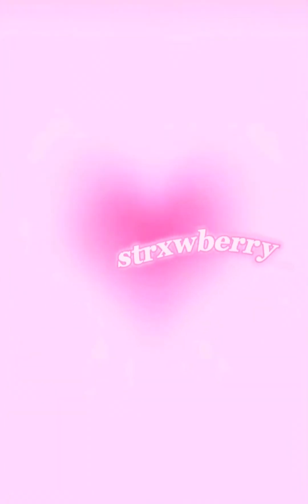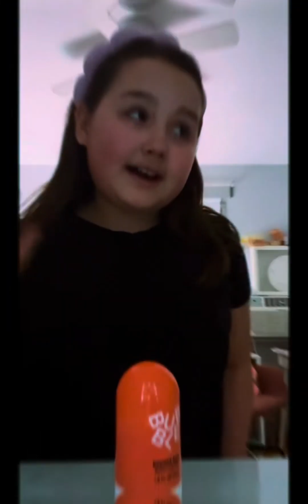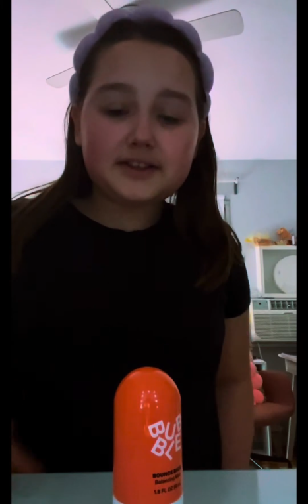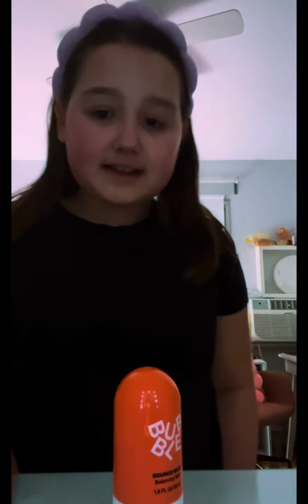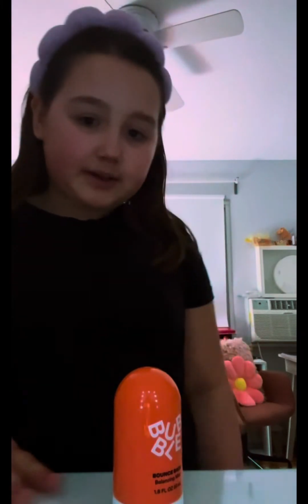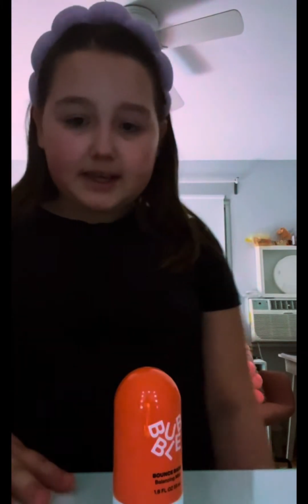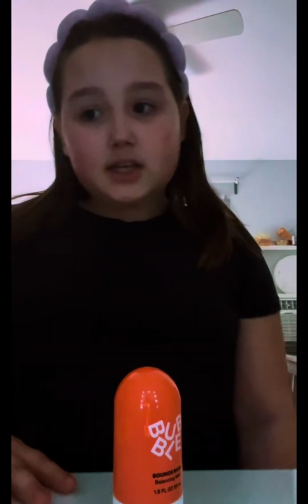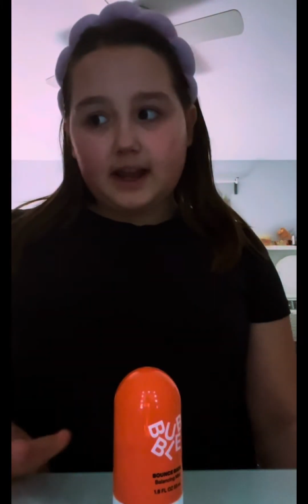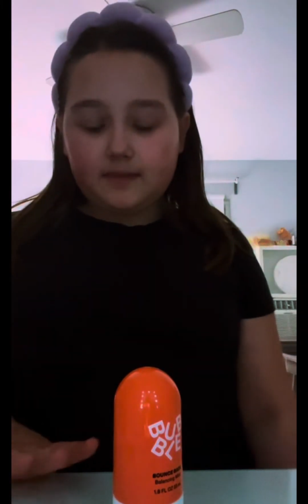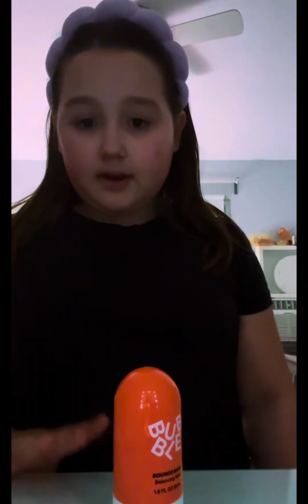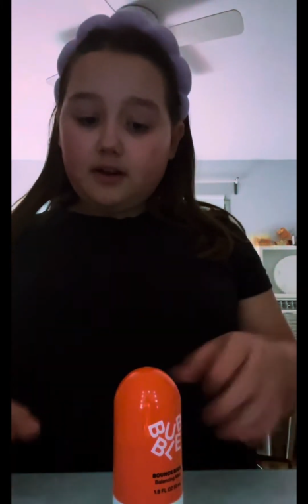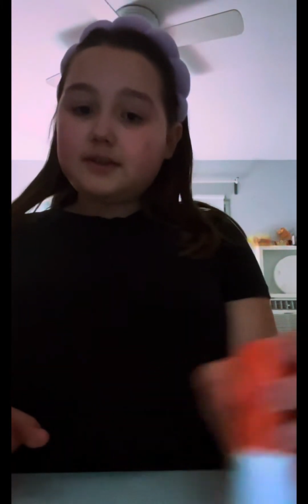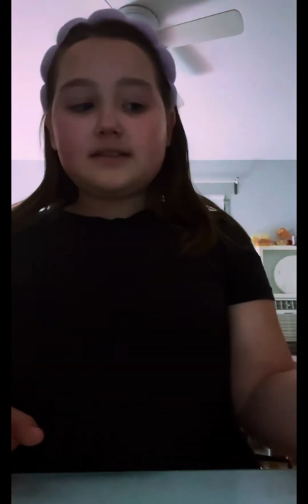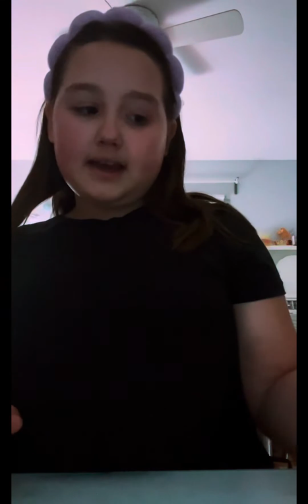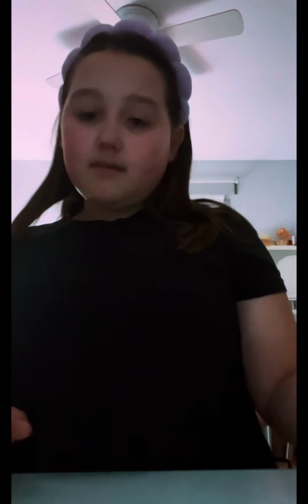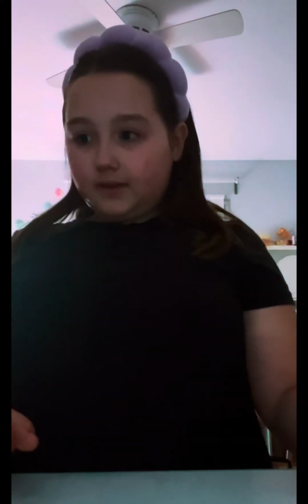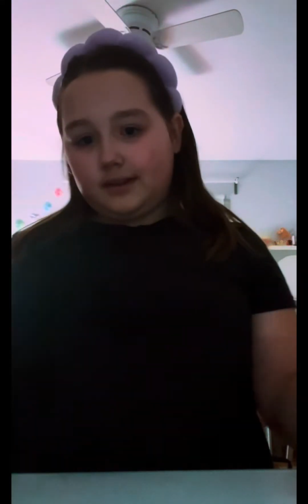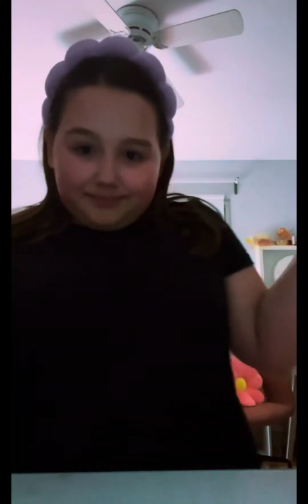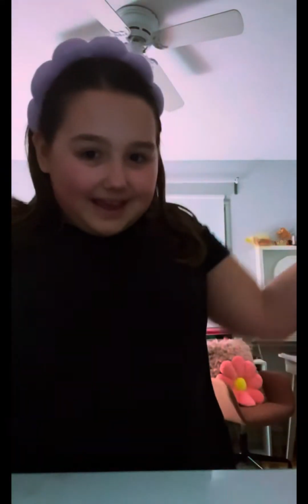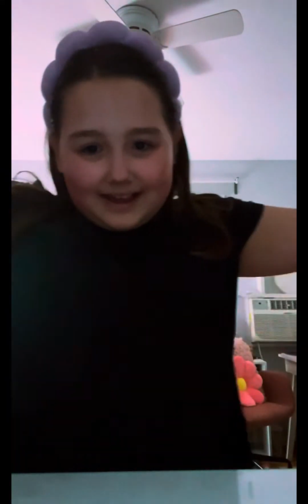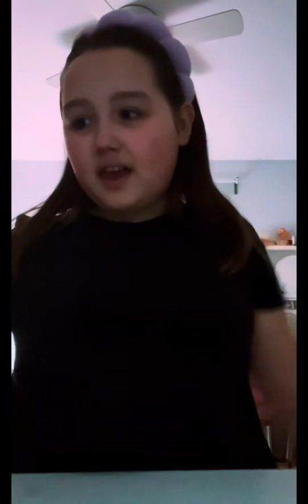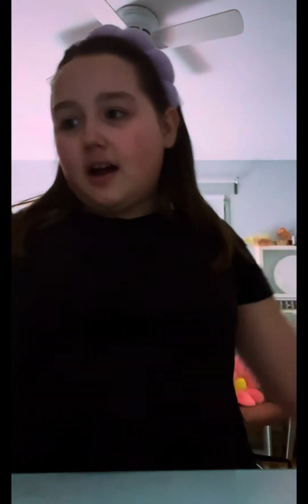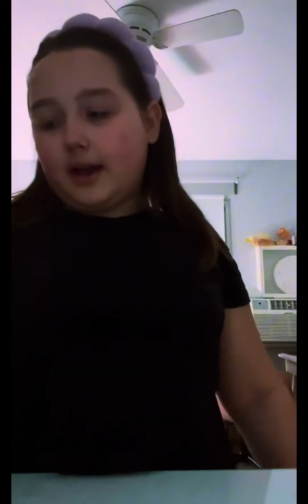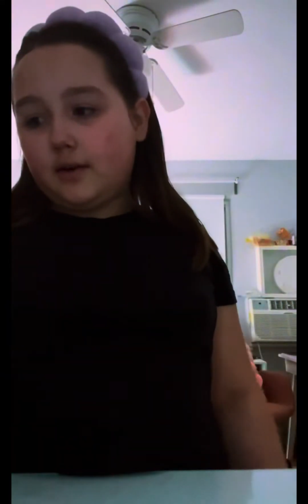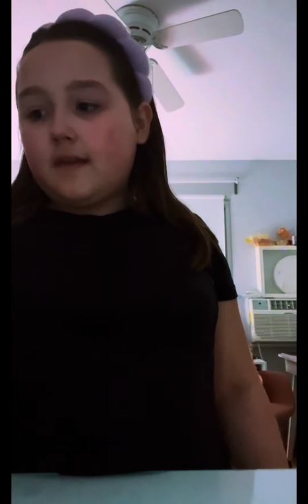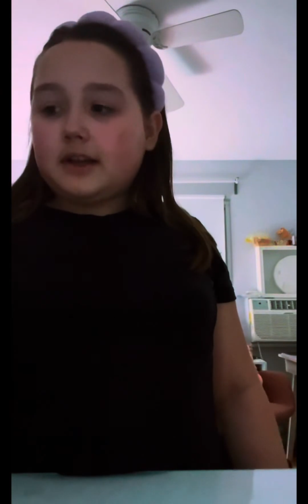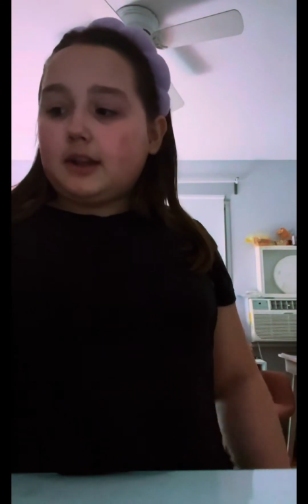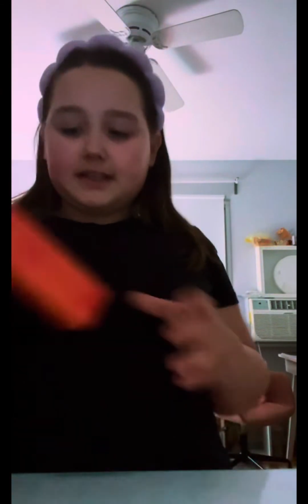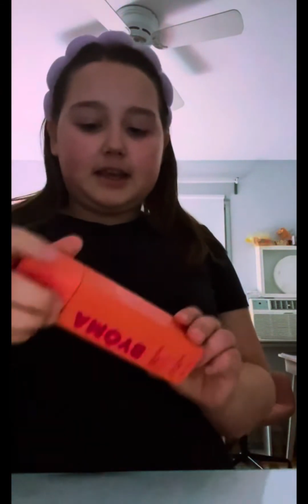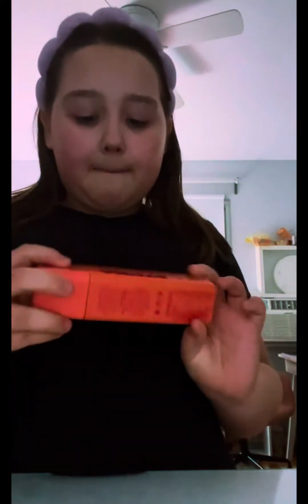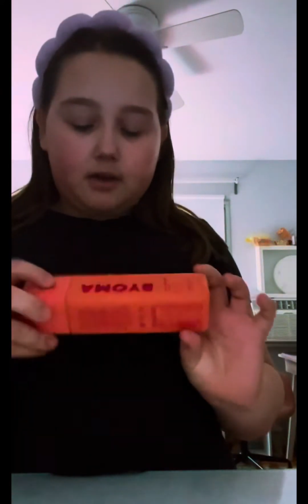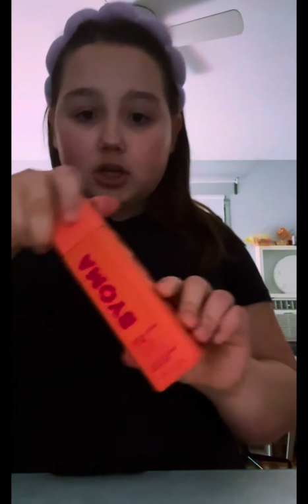Hey guys, you've been requesting me to do a night routine video, and this is also my voice reveal — so hi! The first product I'm going to use is the Bioma toner.